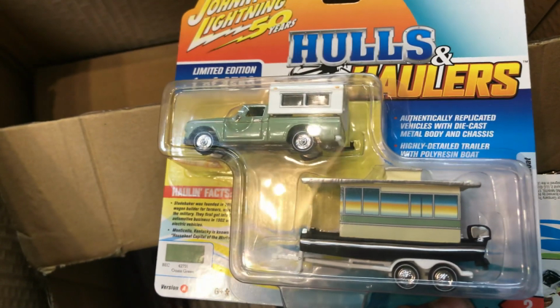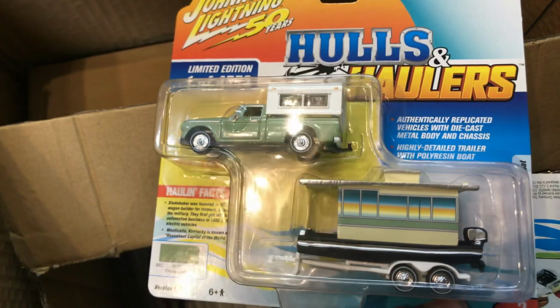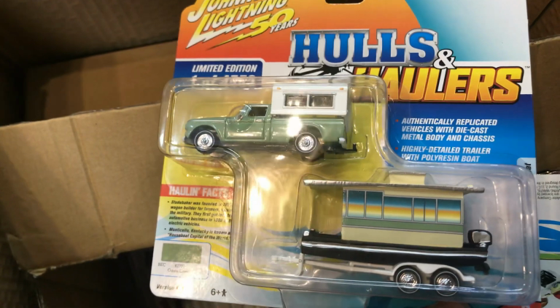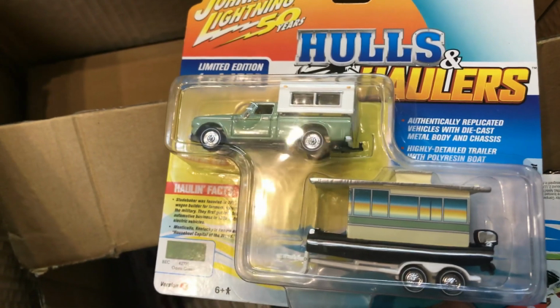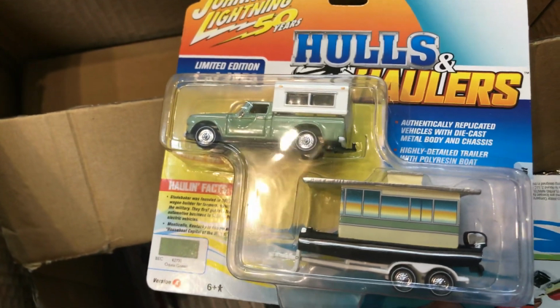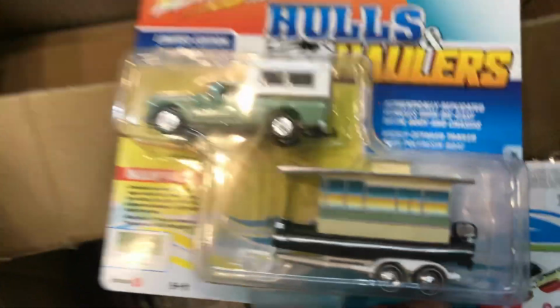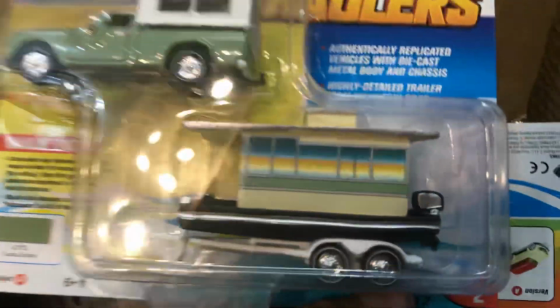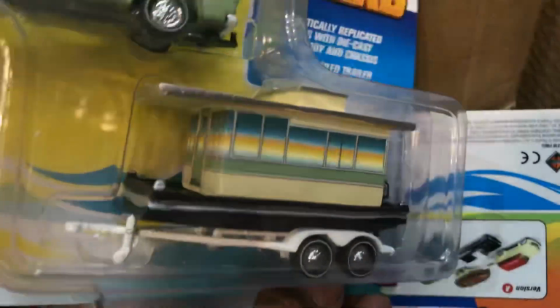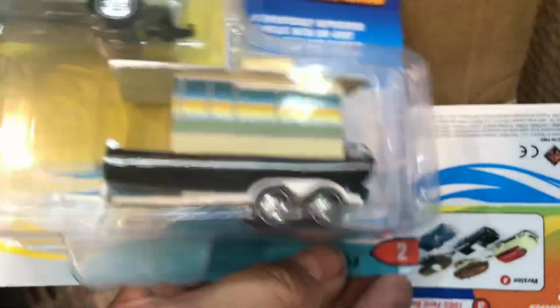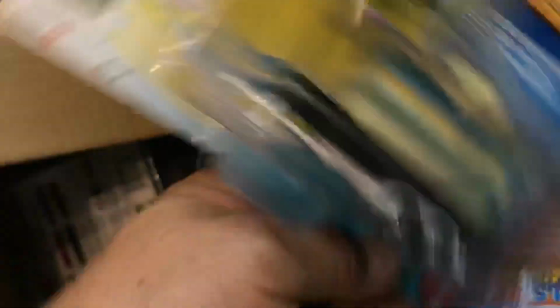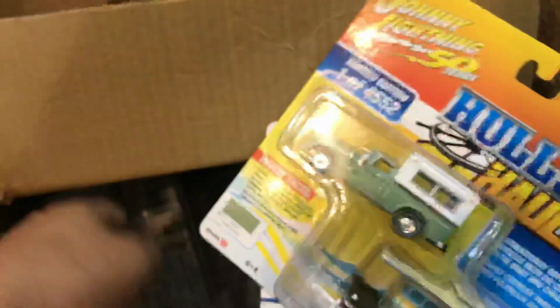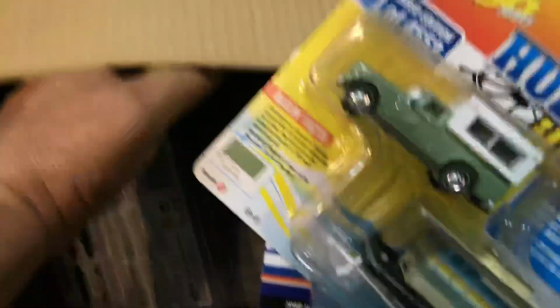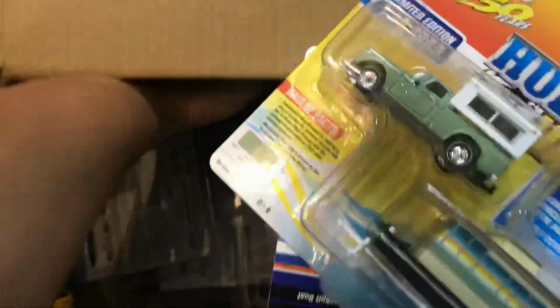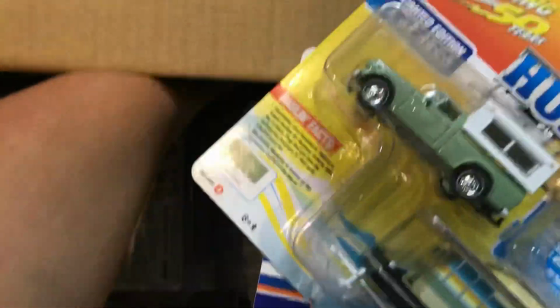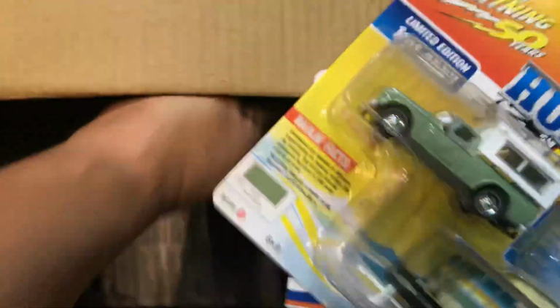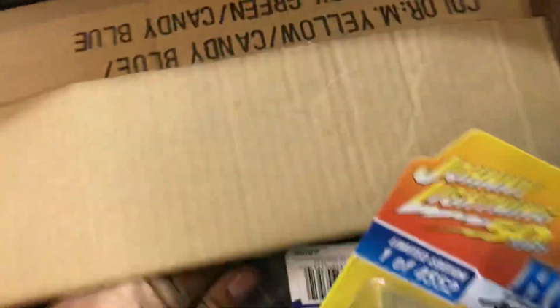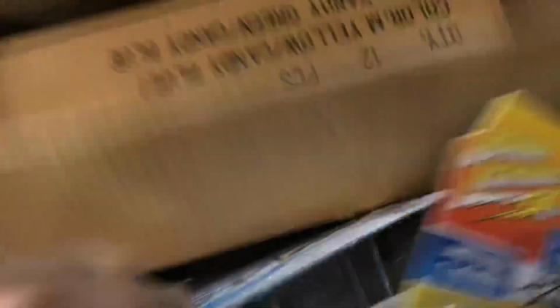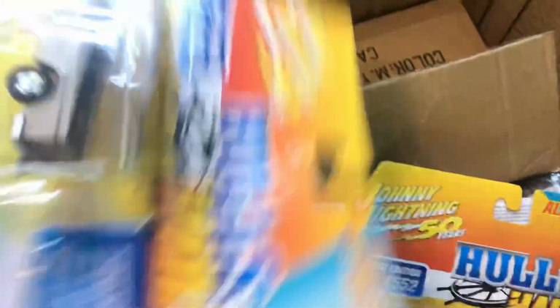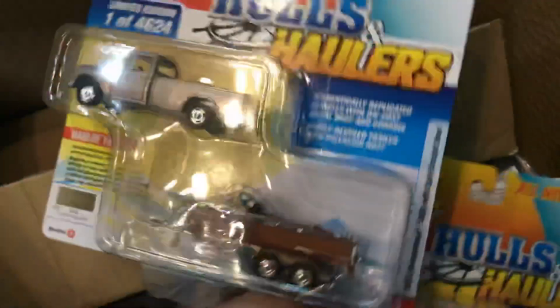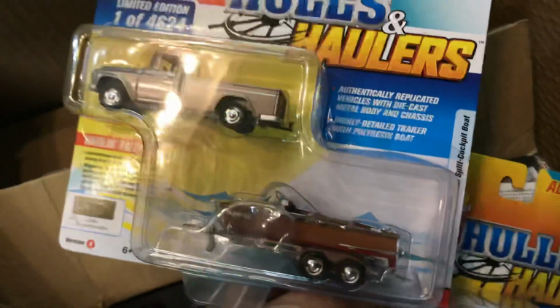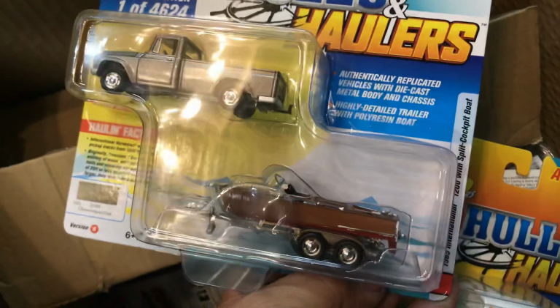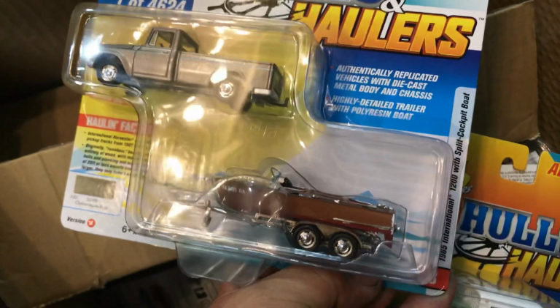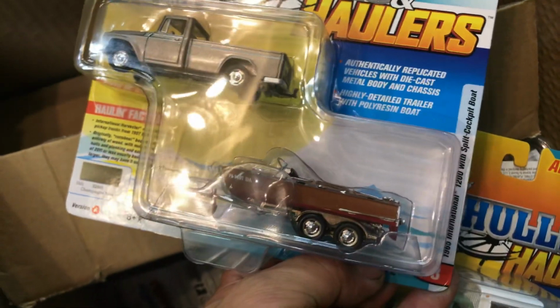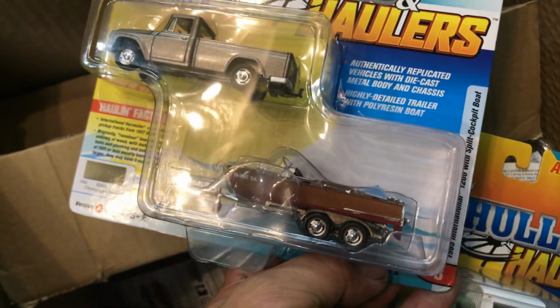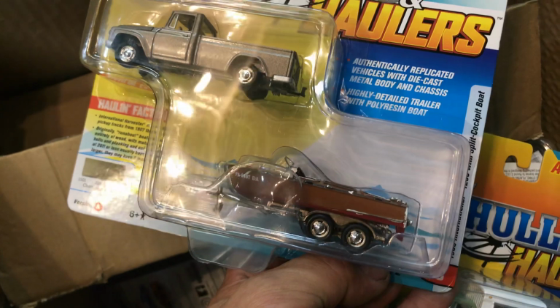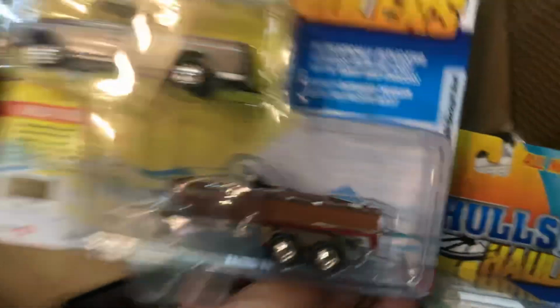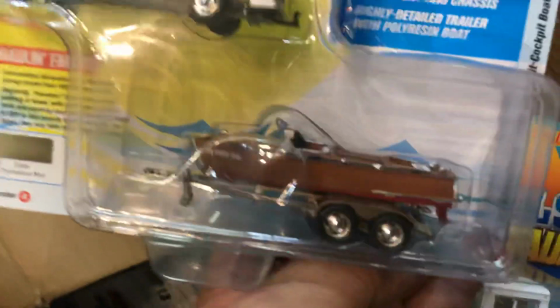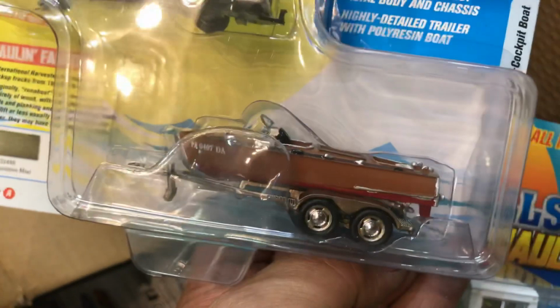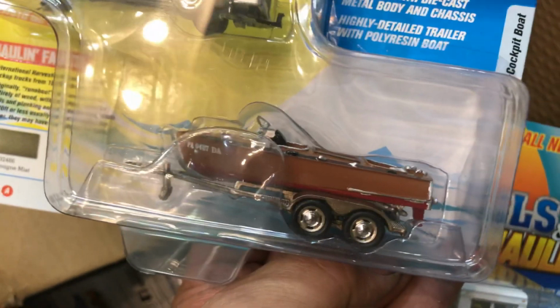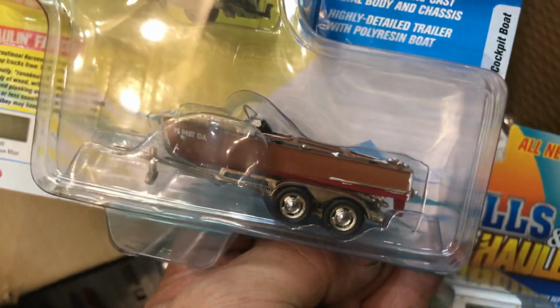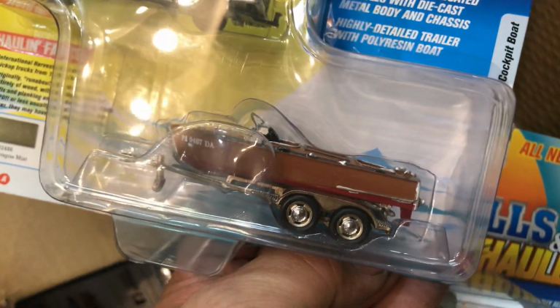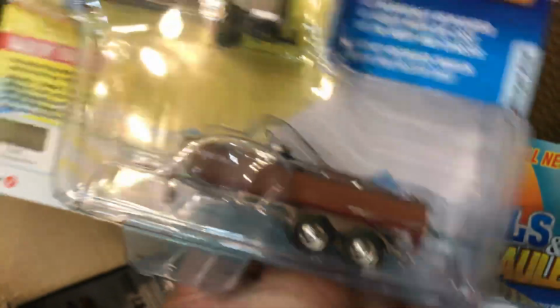This is nice too — 1960 Studebaker truck with houseboat. Look at that. That's very nice. Another one — this is a '65 International with a little split cockpit boat.